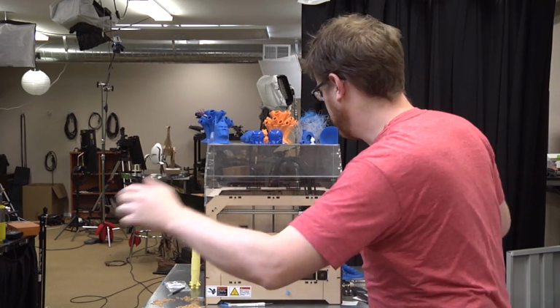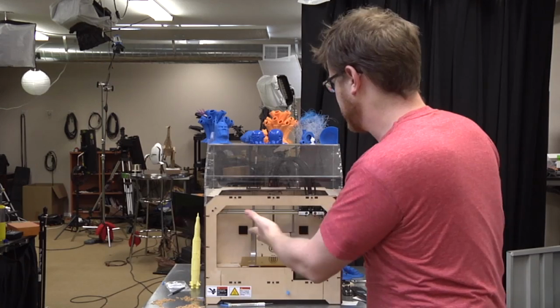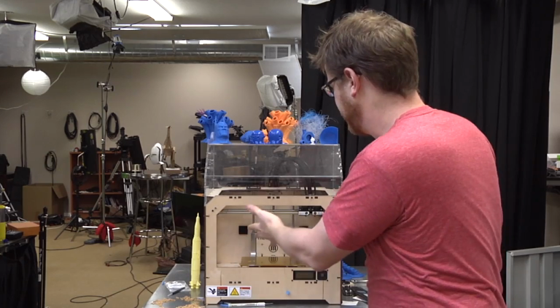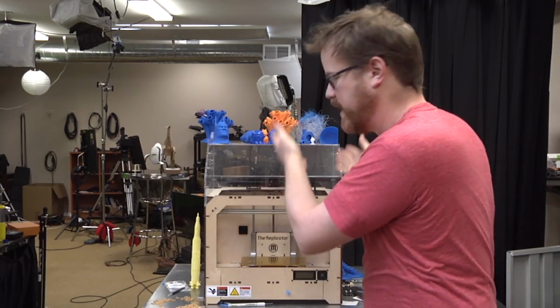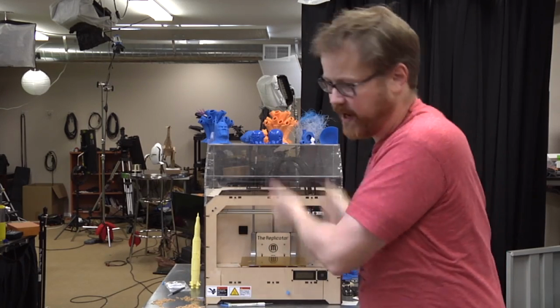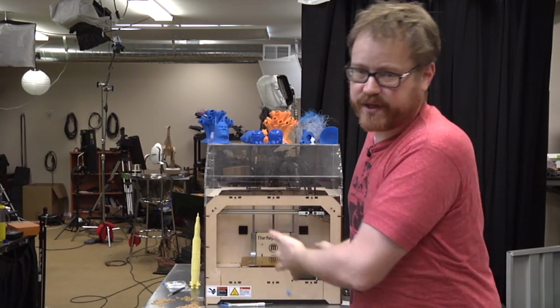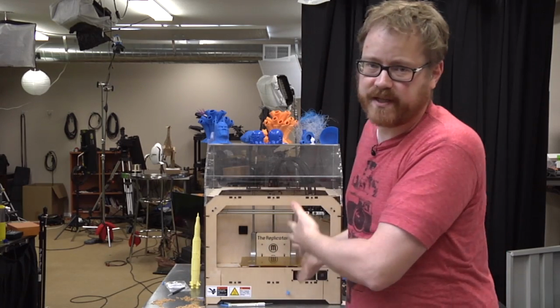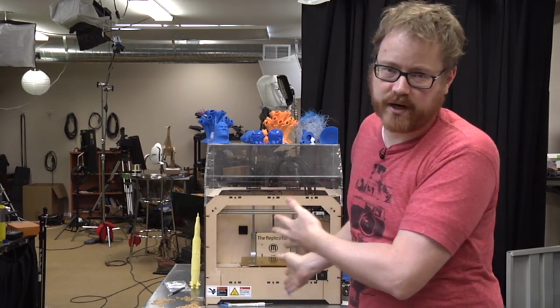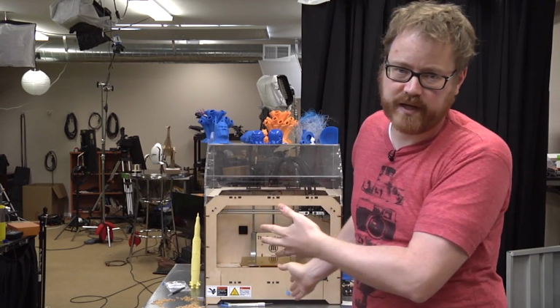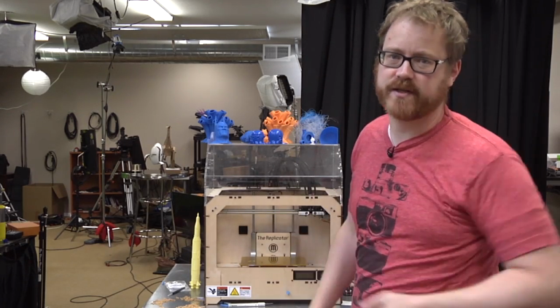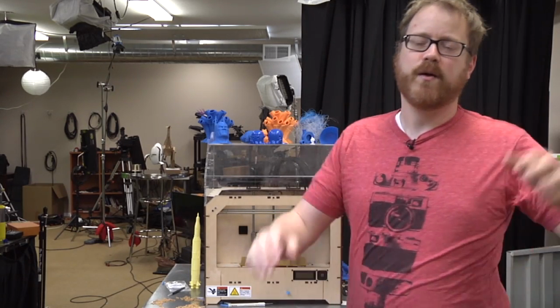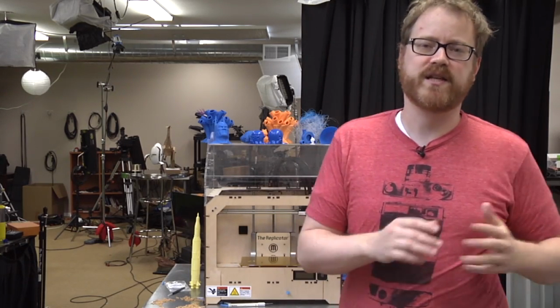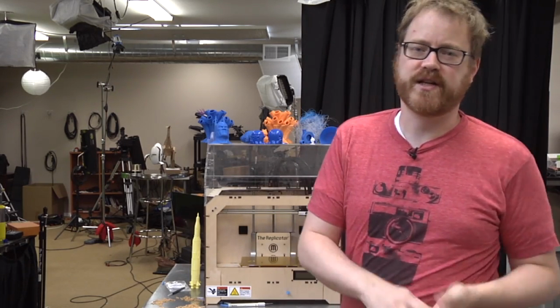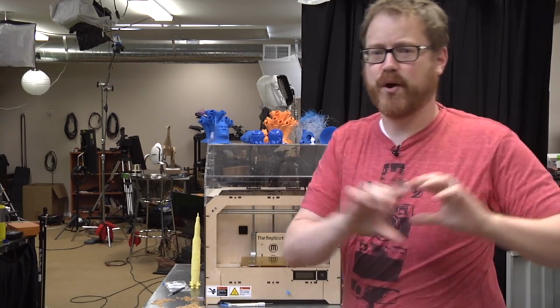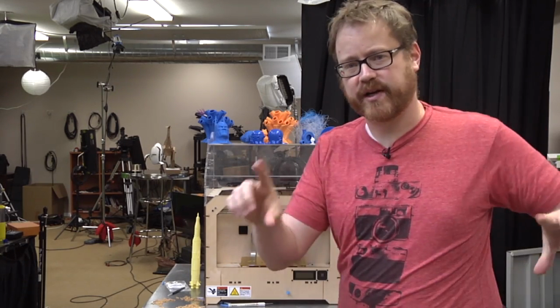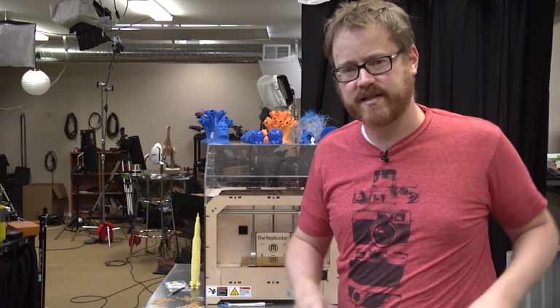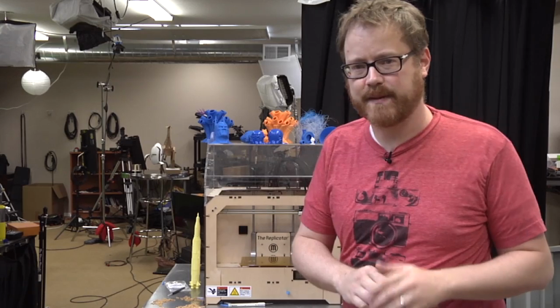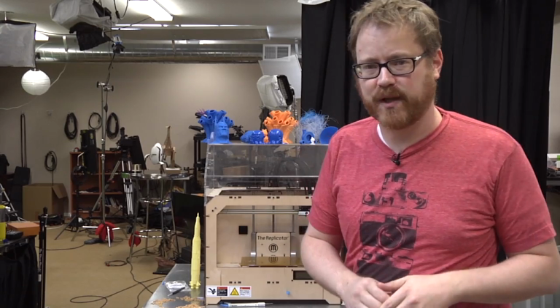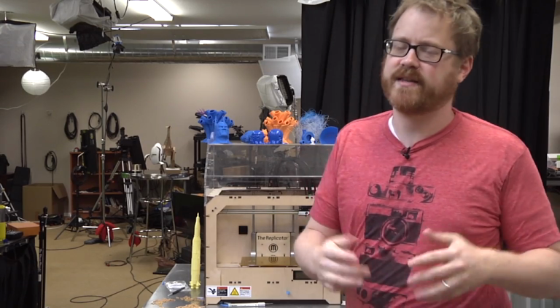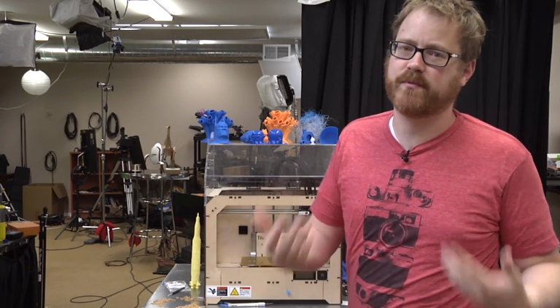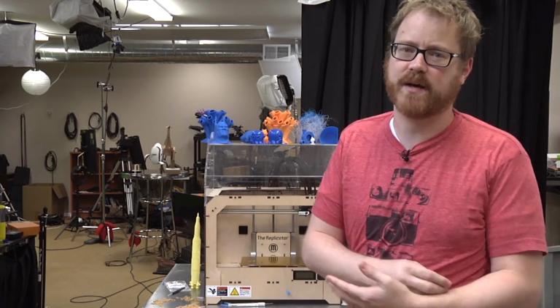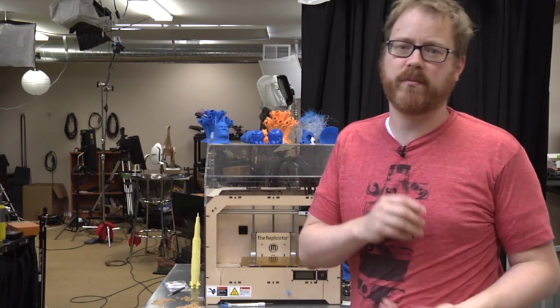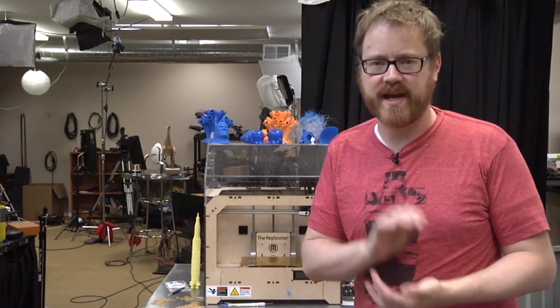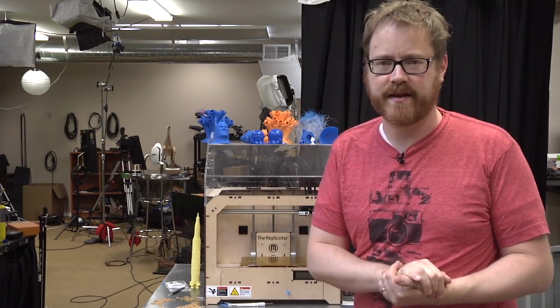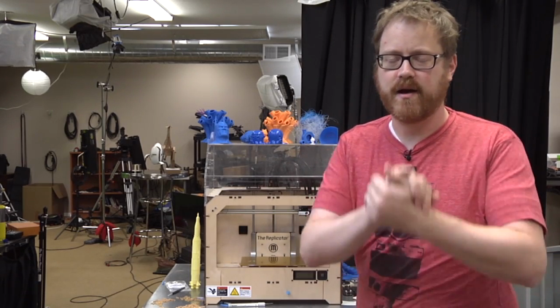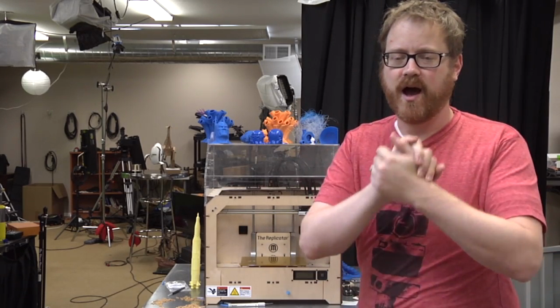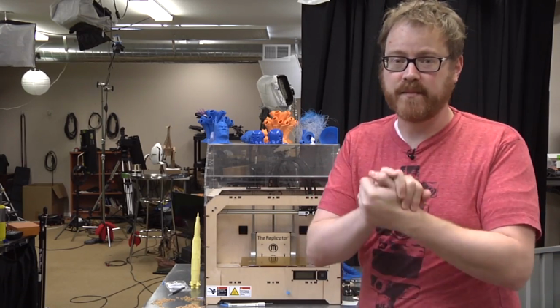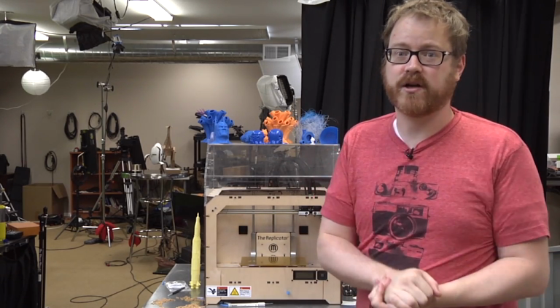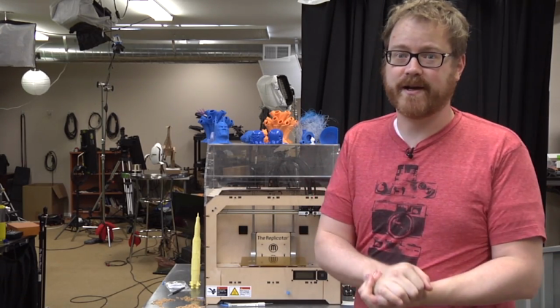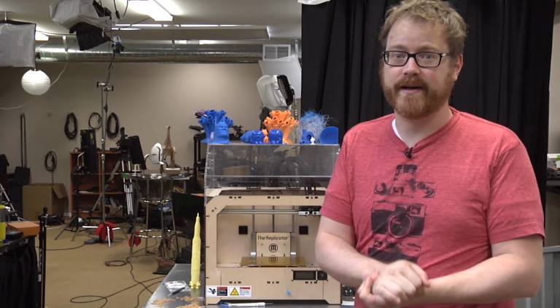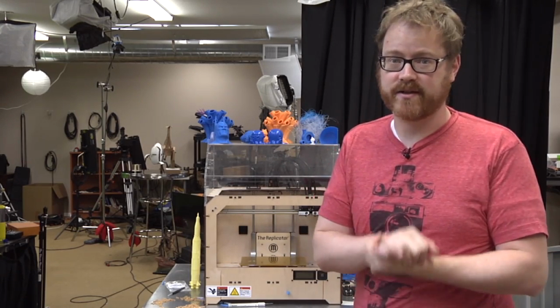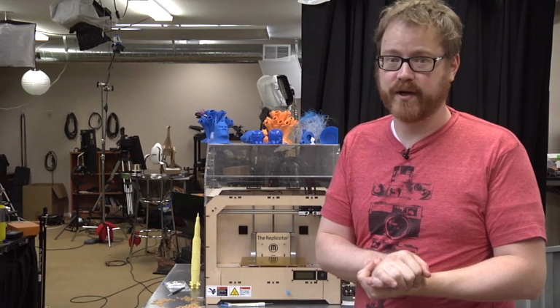The way this works is straightforward. I print something using our 3D printer. While it's printing, you post your guesses in the comments below, and at the end we'll talk about what we've made together. I'm going to turn on the MakerBot and start the print.